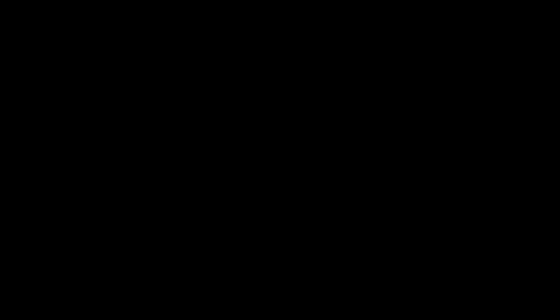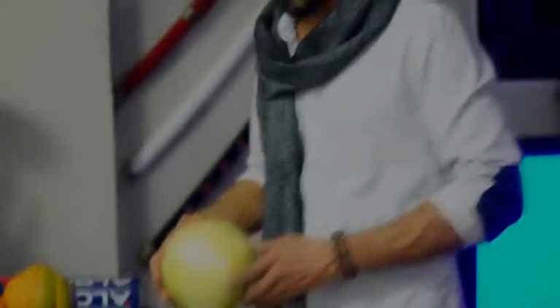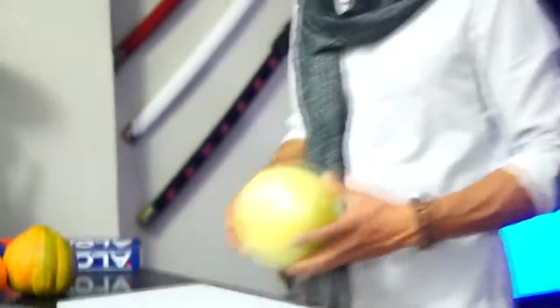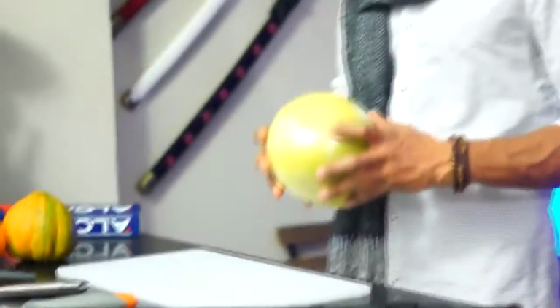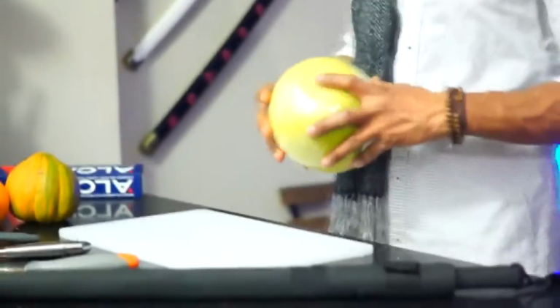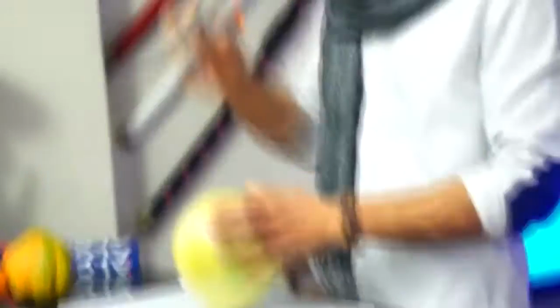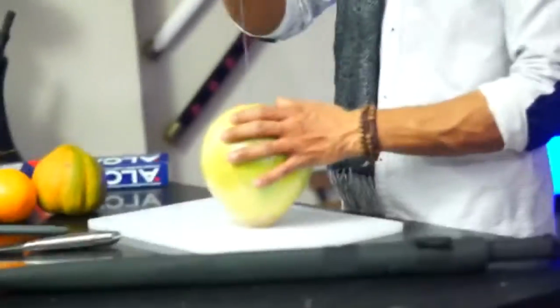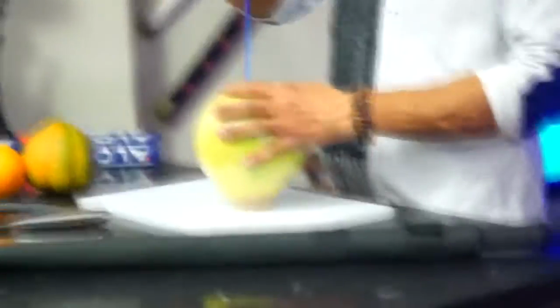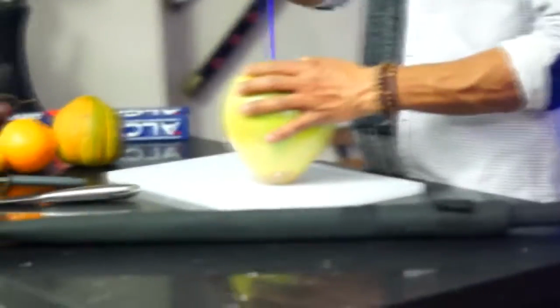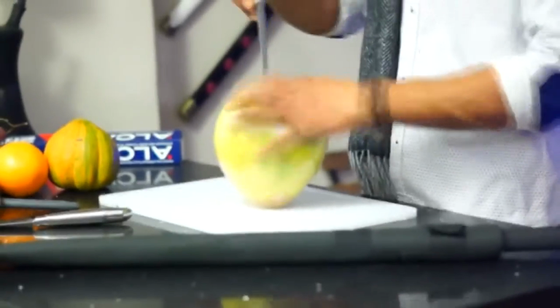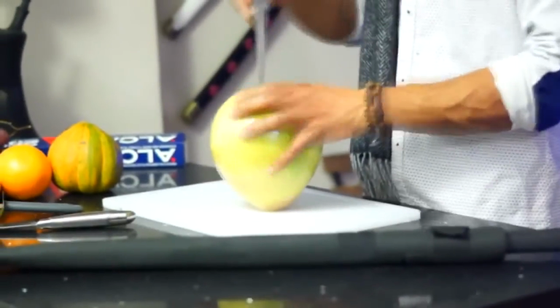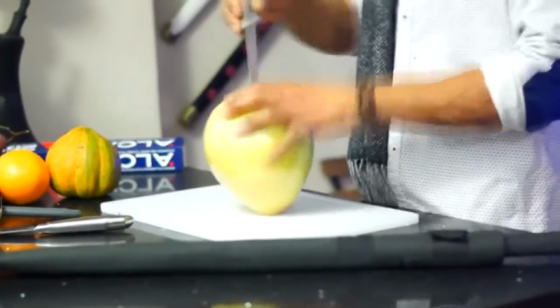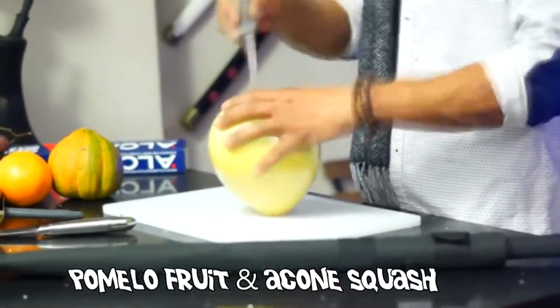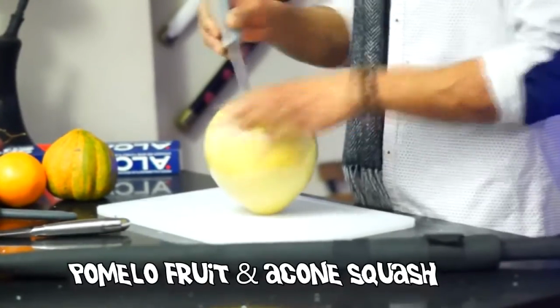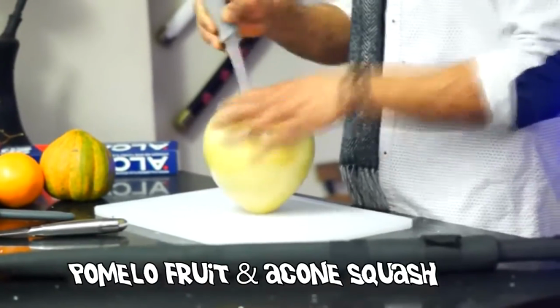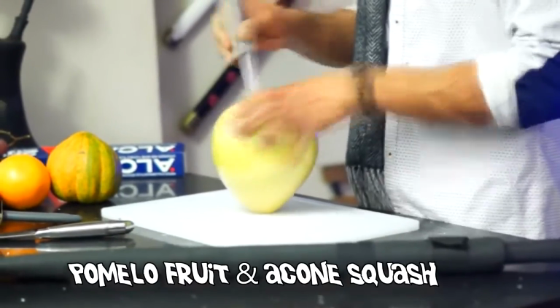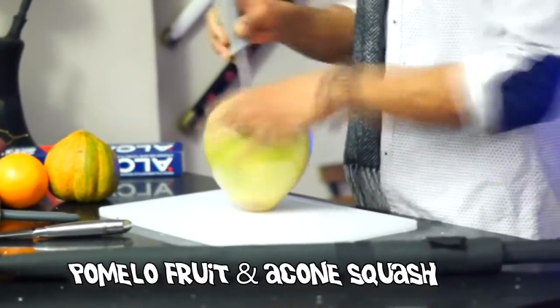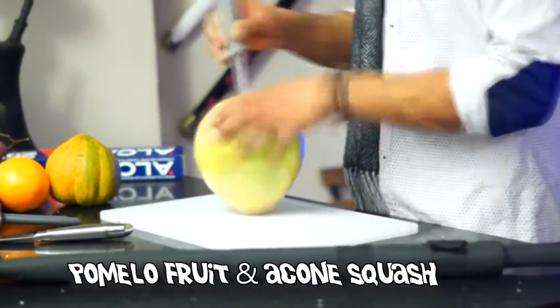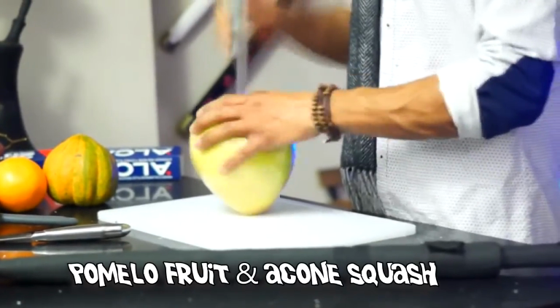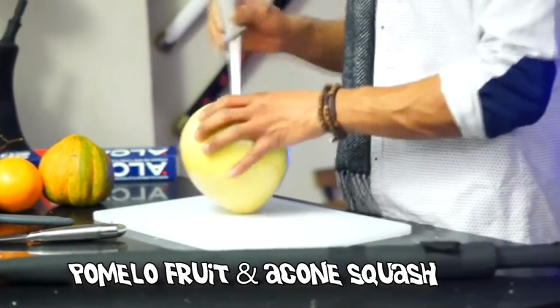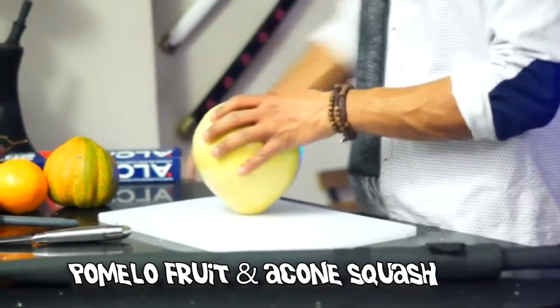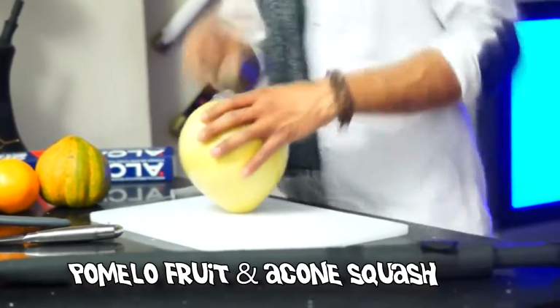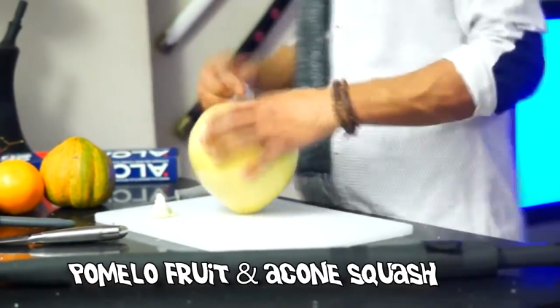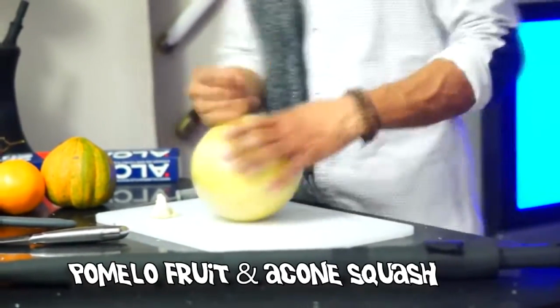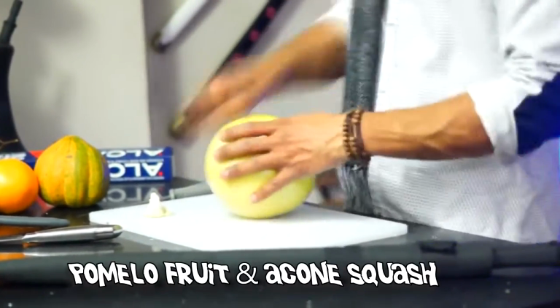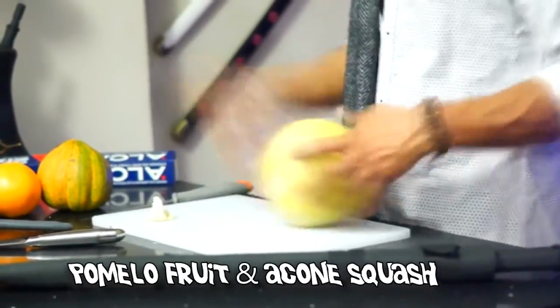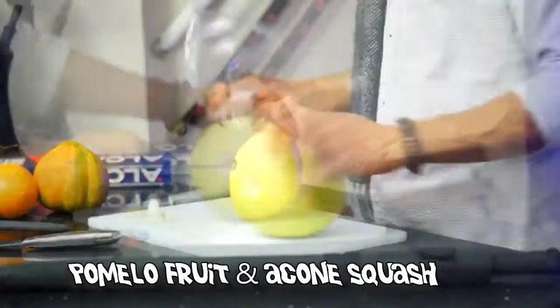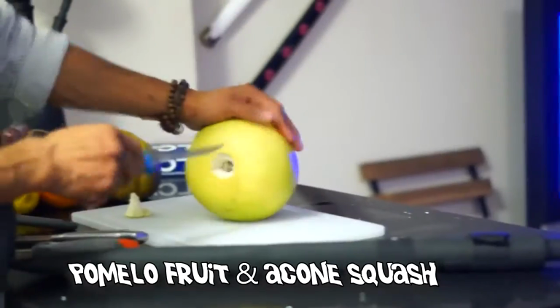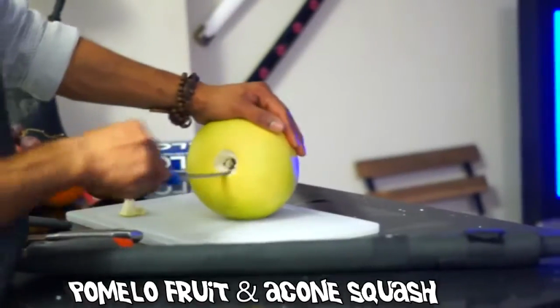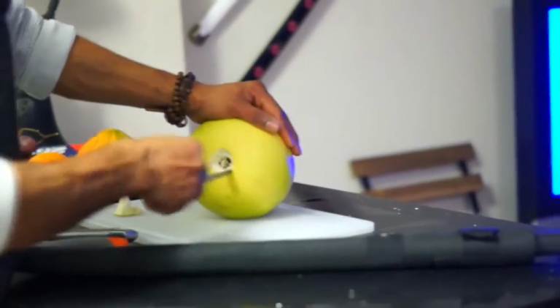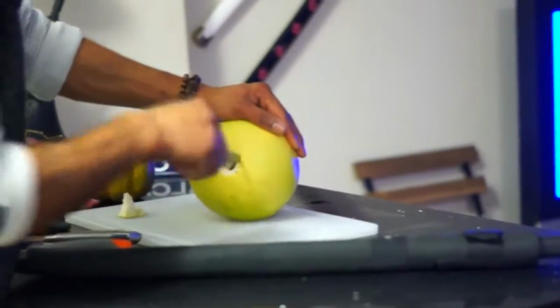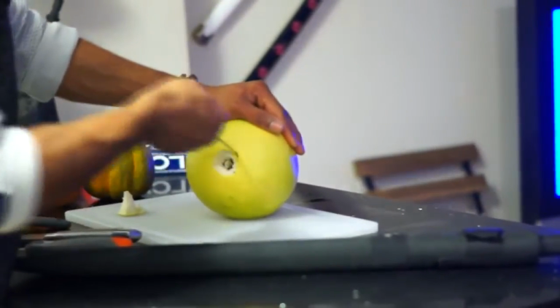I'll cut through the chase today and I'll show you how to do it. At this point, you need a pomelo fruit and an acorn squash. Get two fruits that are almost the same size as the ones I have and attach them together.